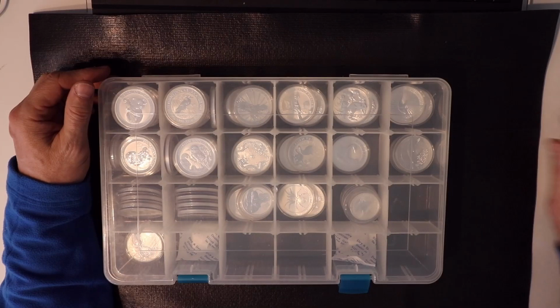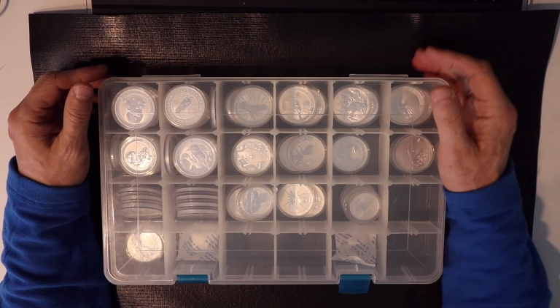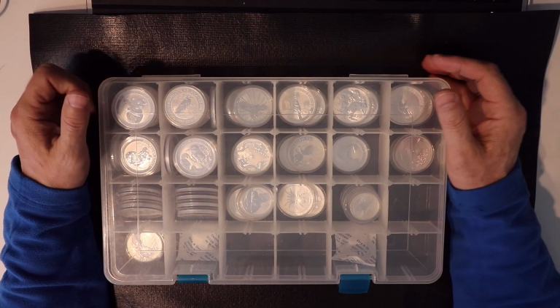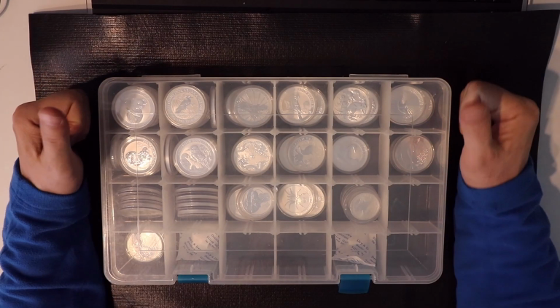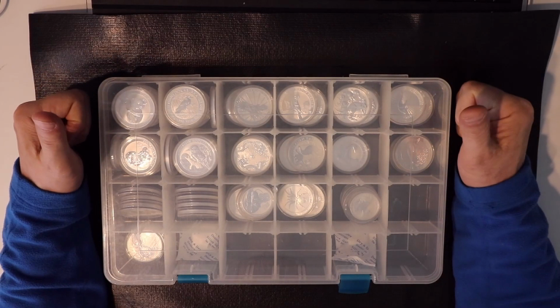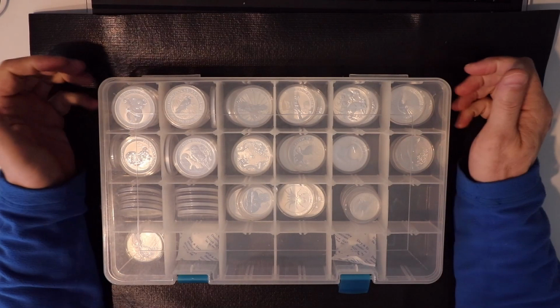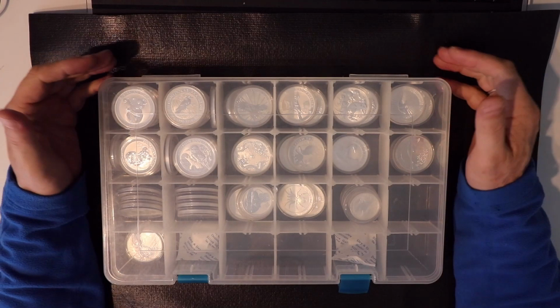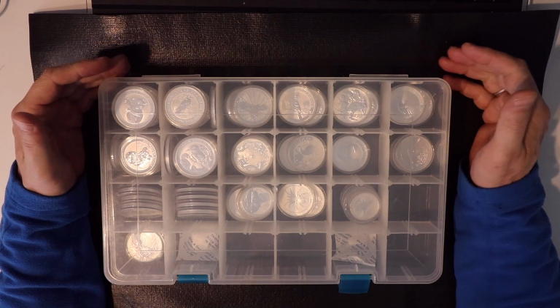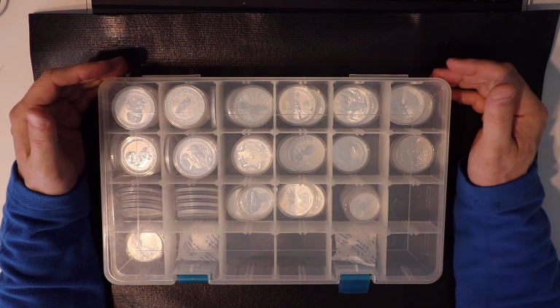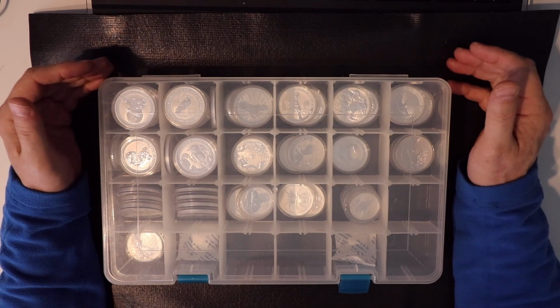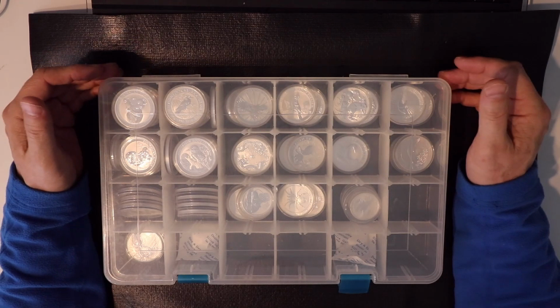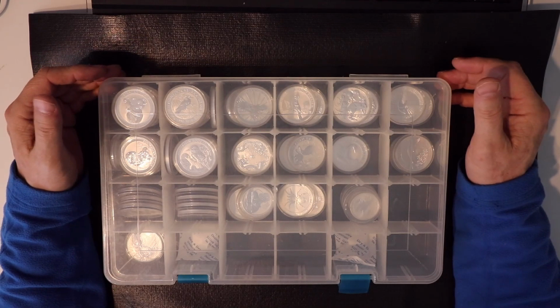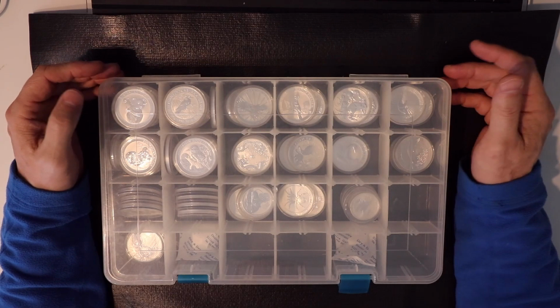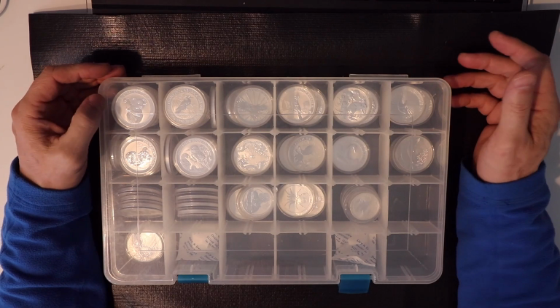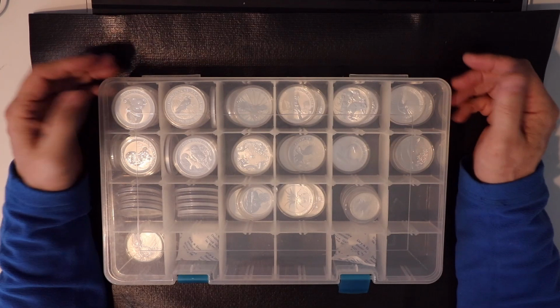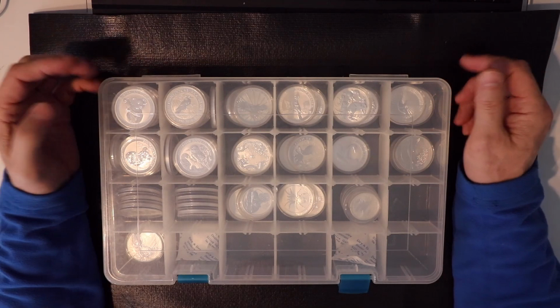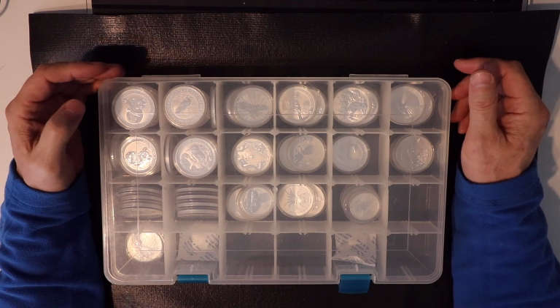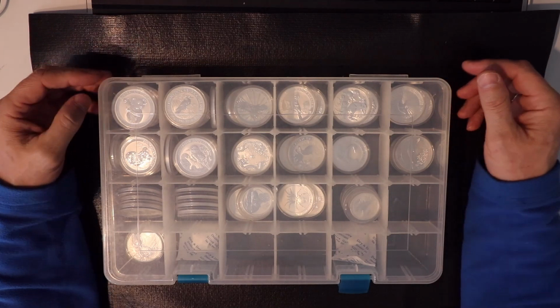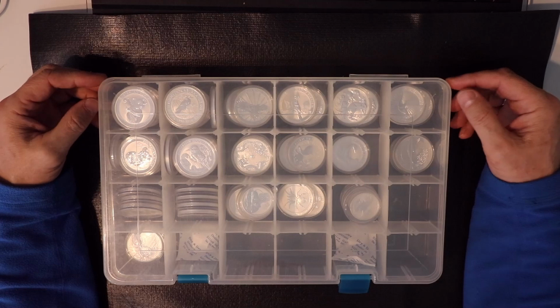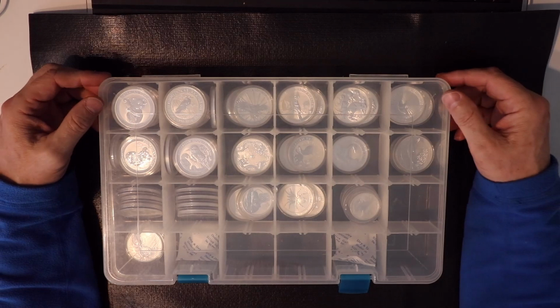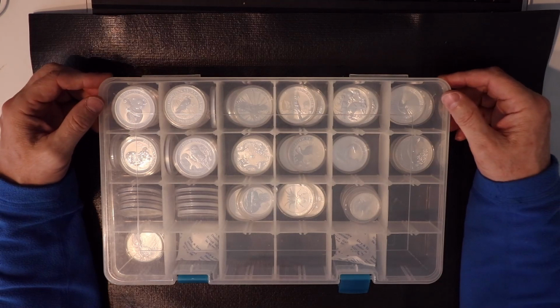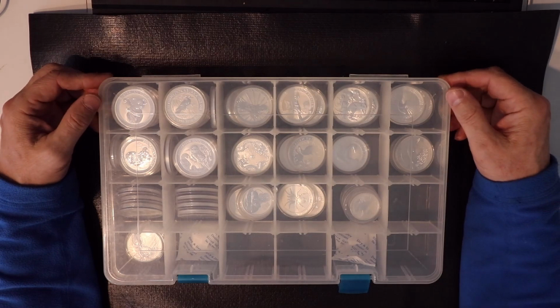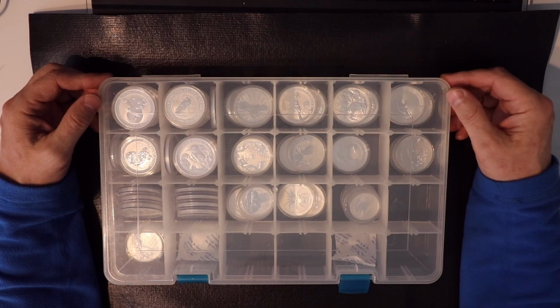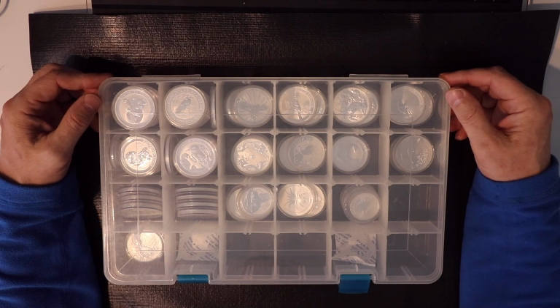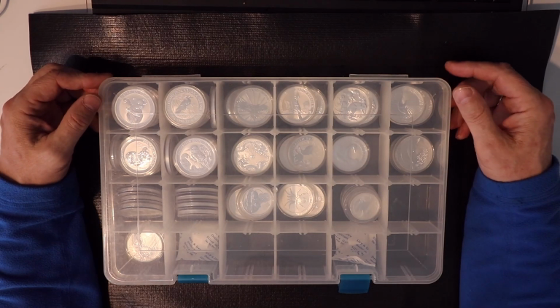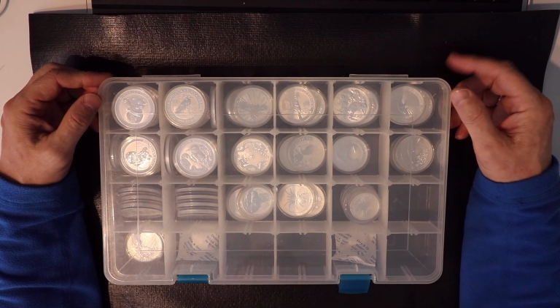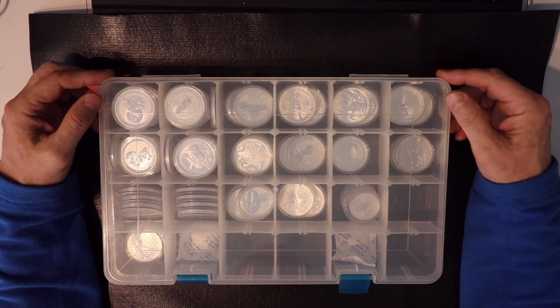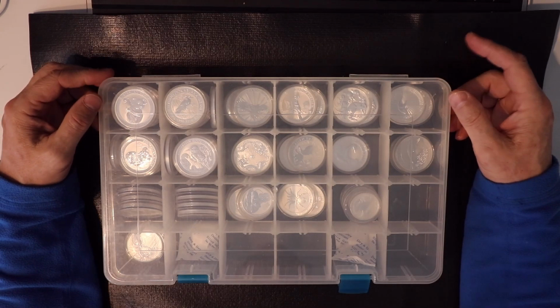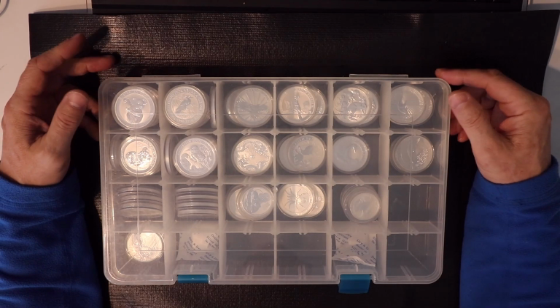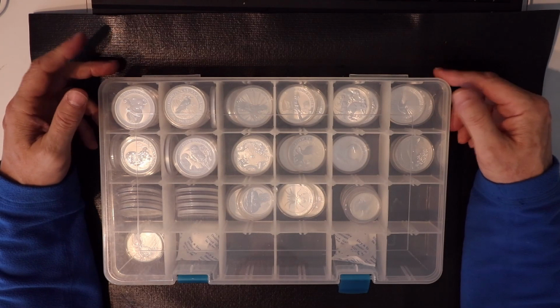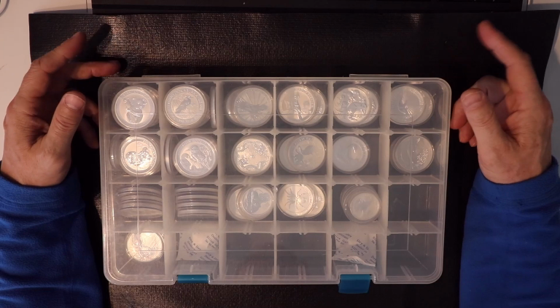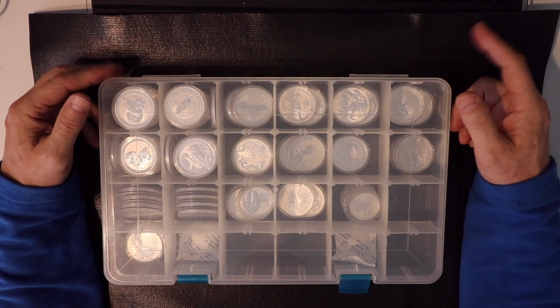Hey guys, Serial Game of Thrones. So this will be a short video — I bought something from eBay and I want to share with you. This is about Australian collections, so let's get into it.